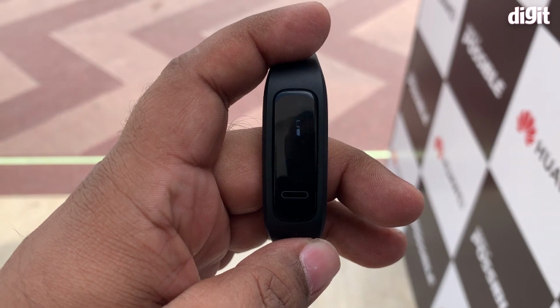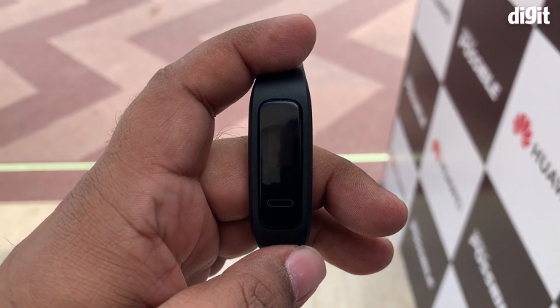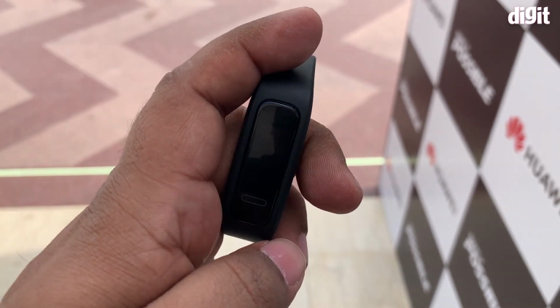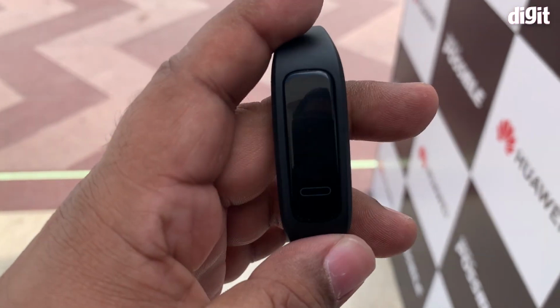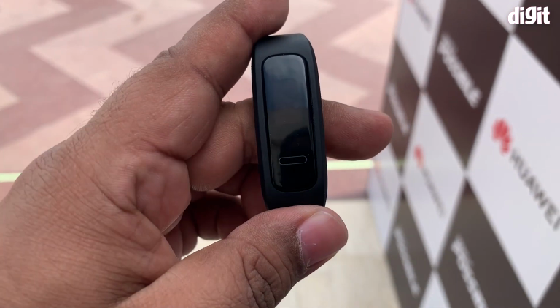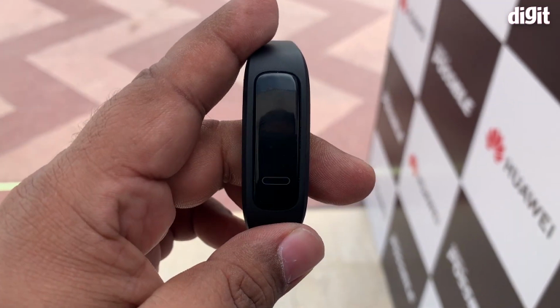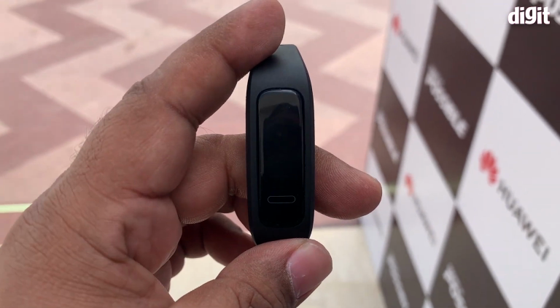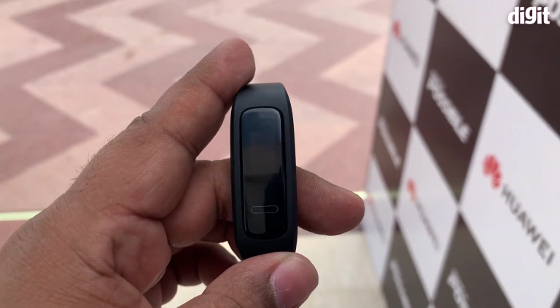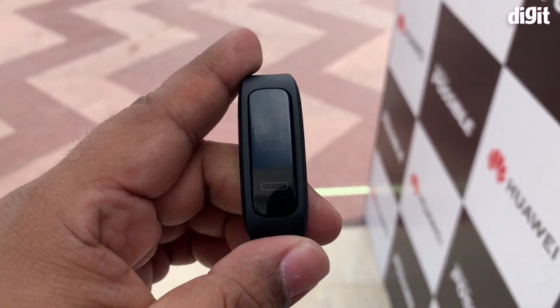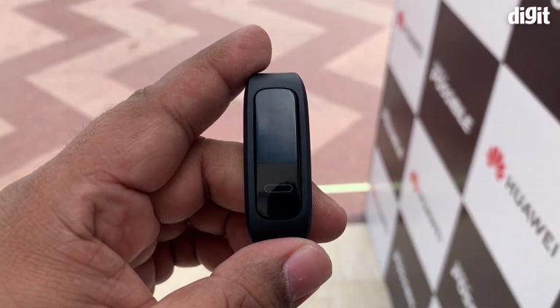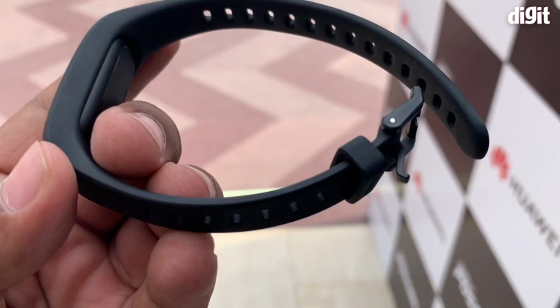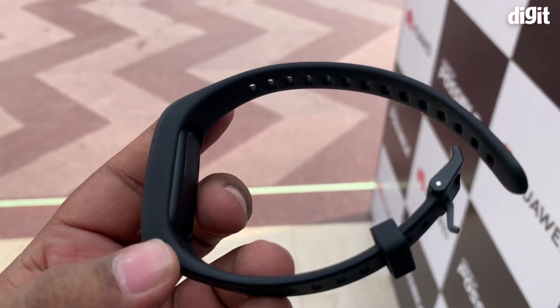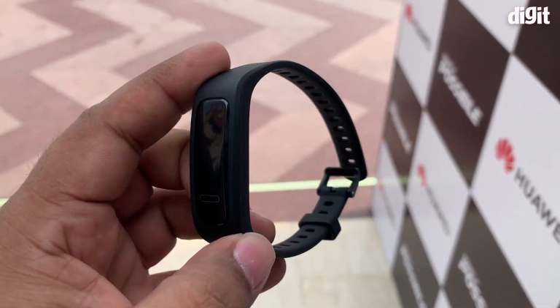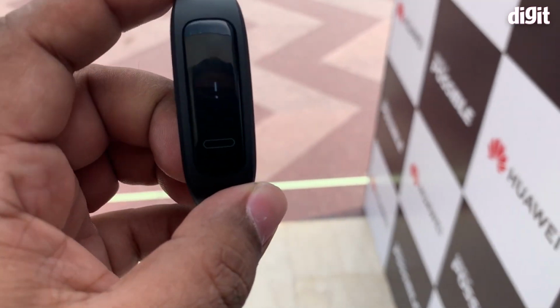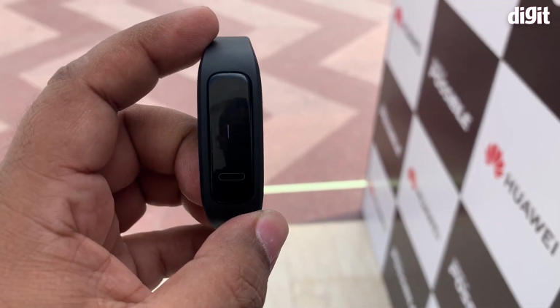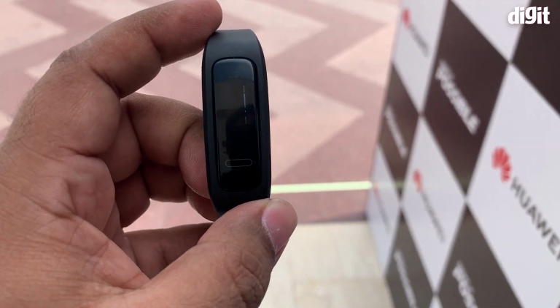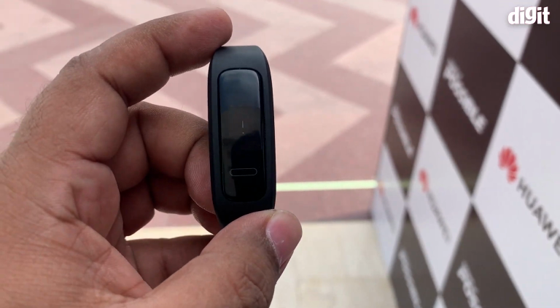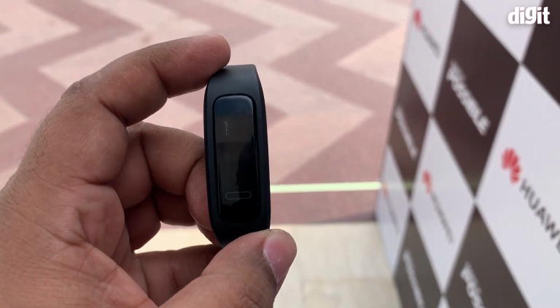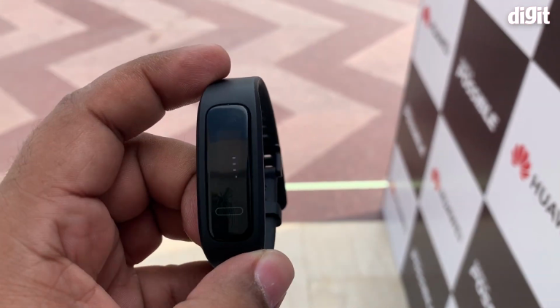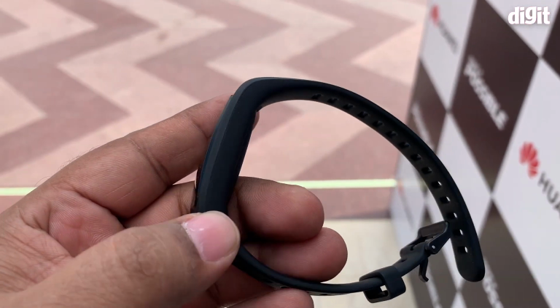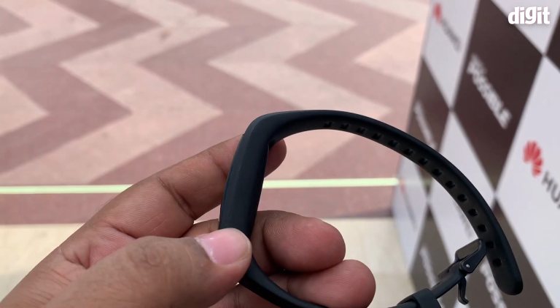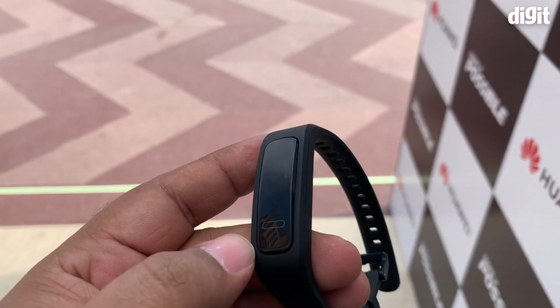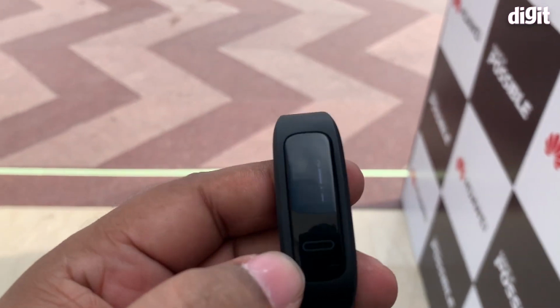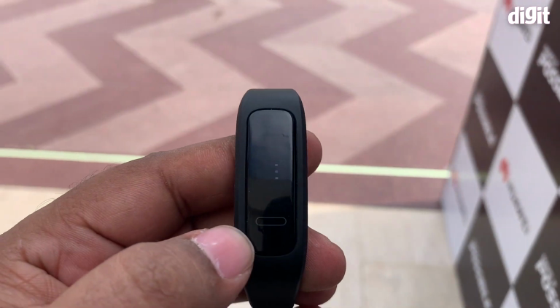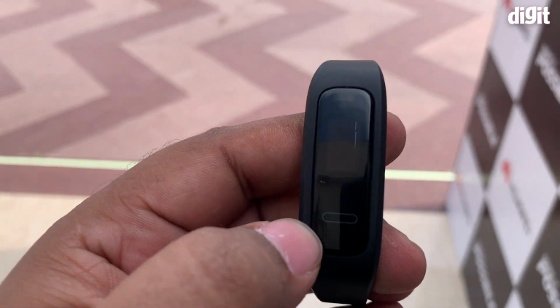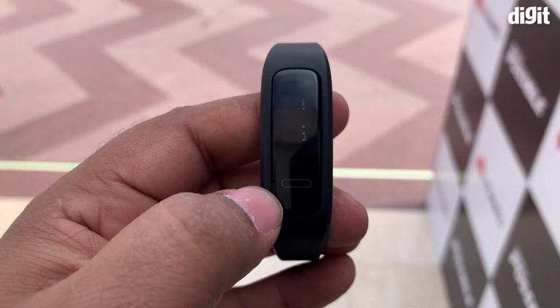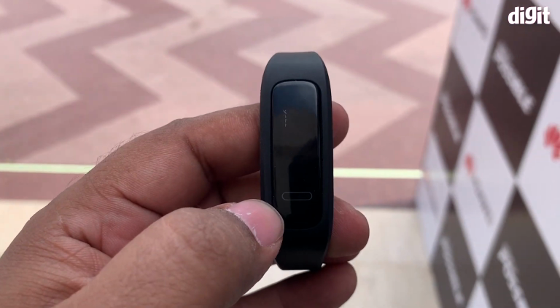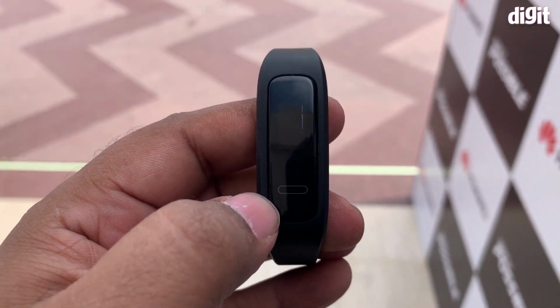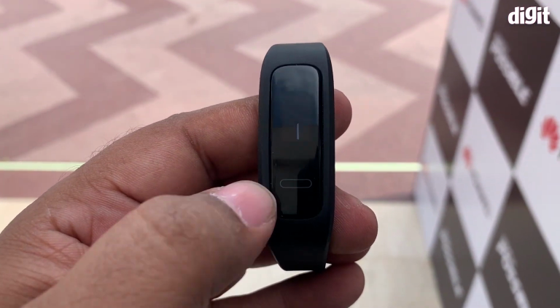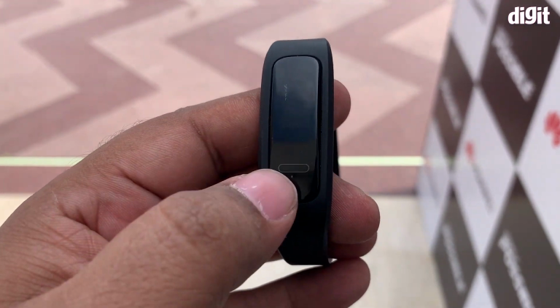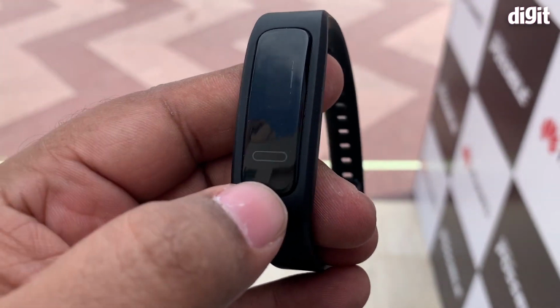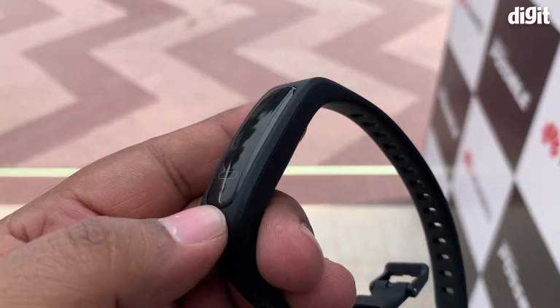Hey guys, welcome to digit.in. From the launch event of the Huawei GT, we also have the Huawei Band 3e. This is the most basic fitness tracking band from Huawei and is priced at rupees 1,690.